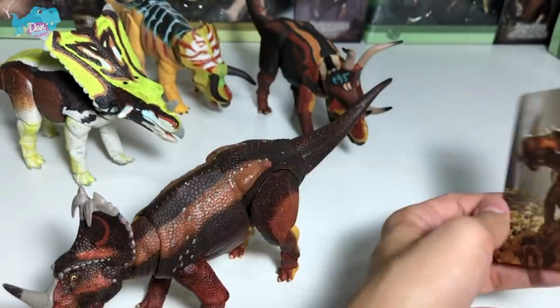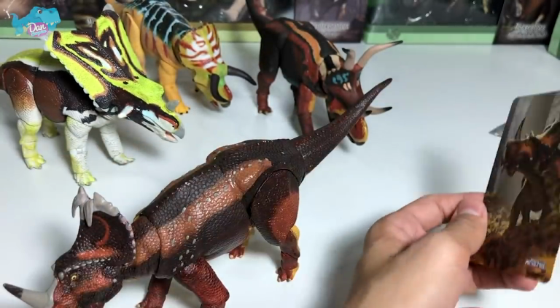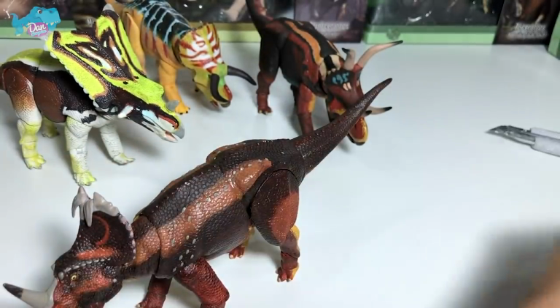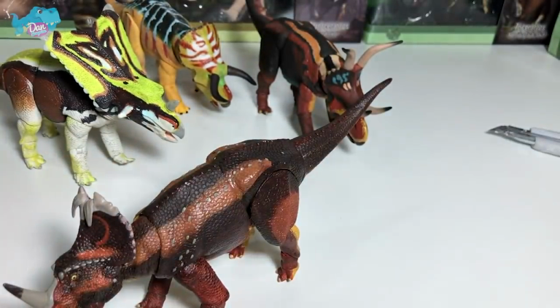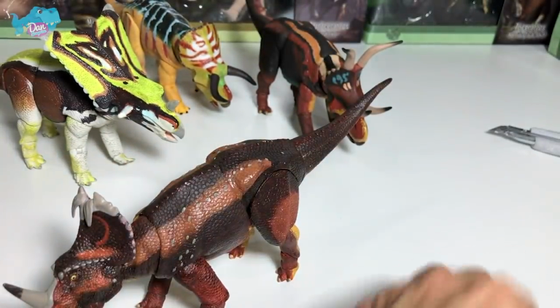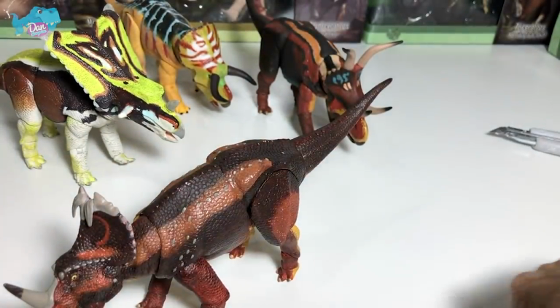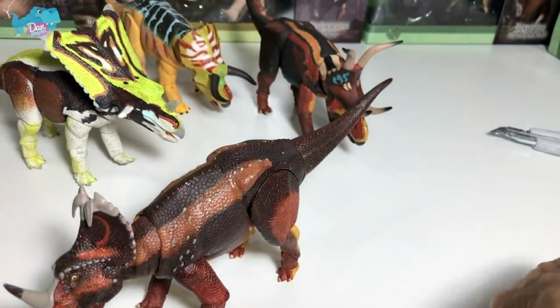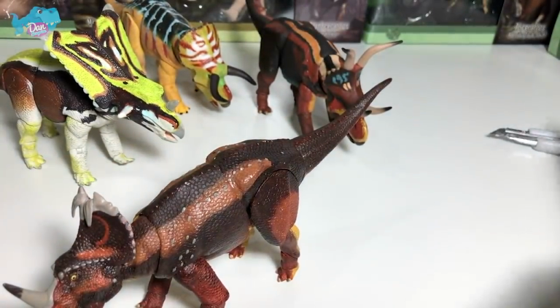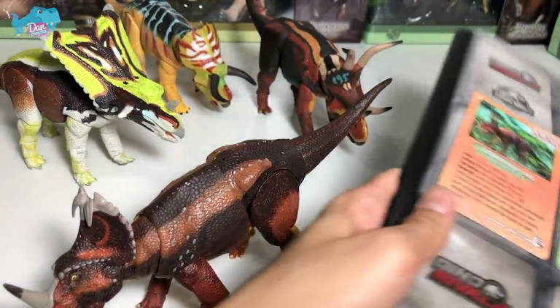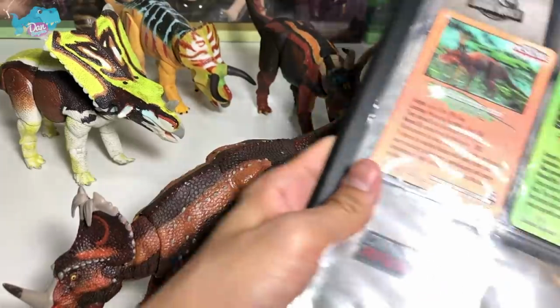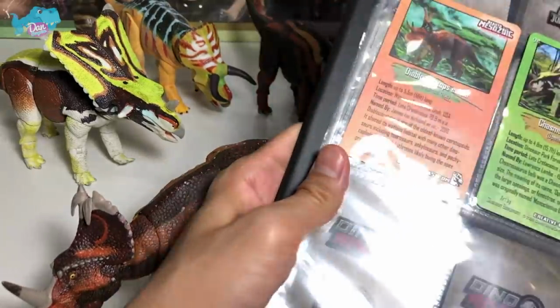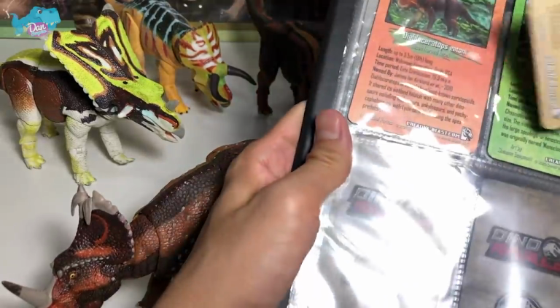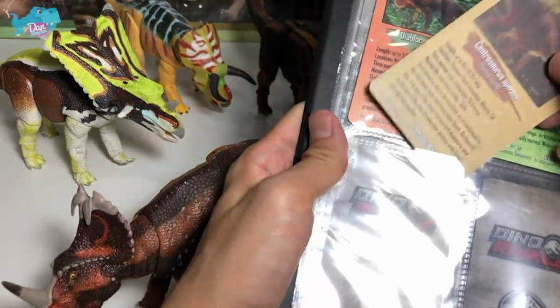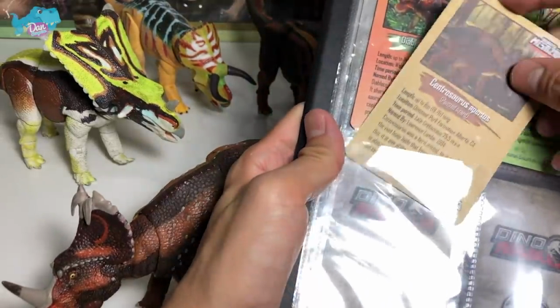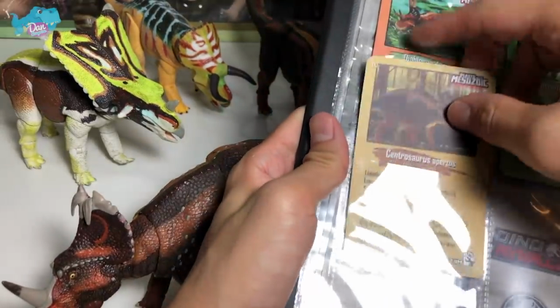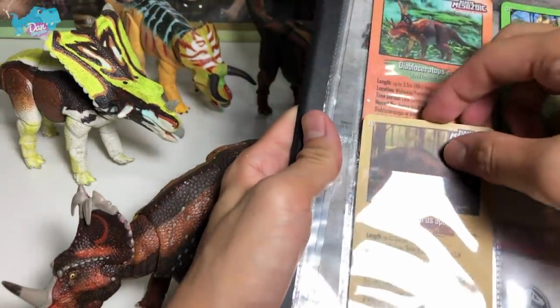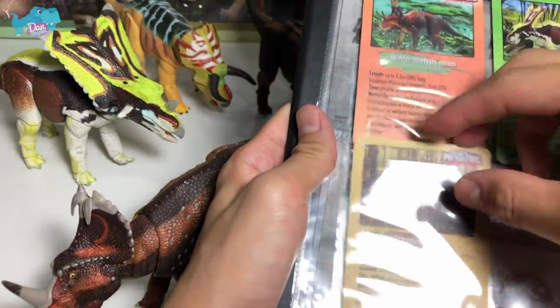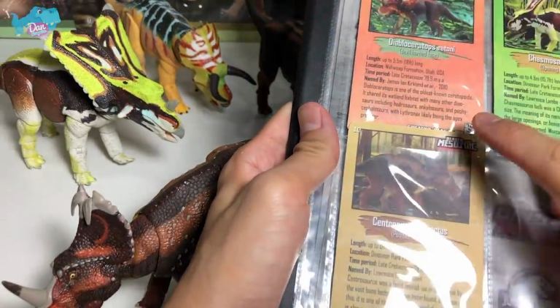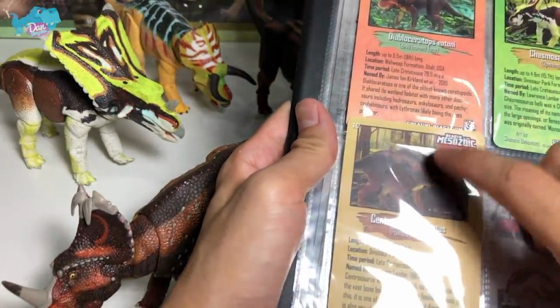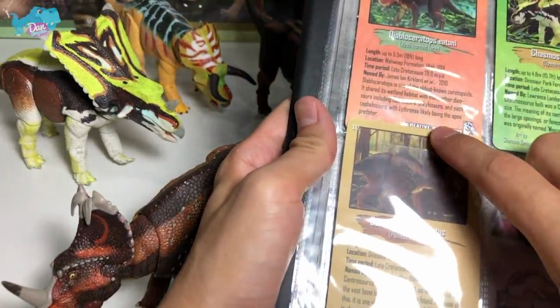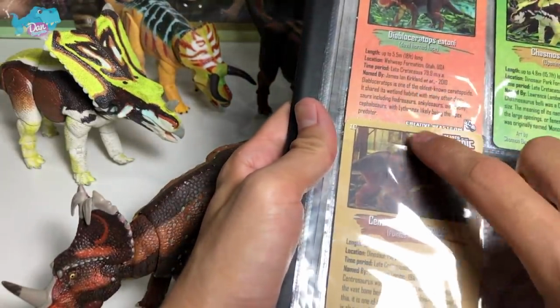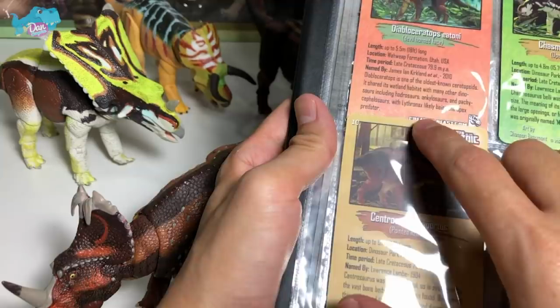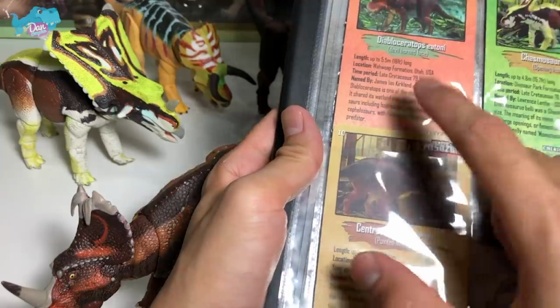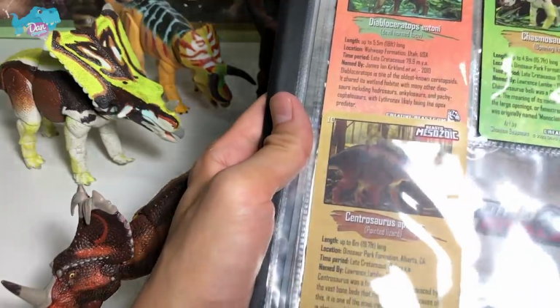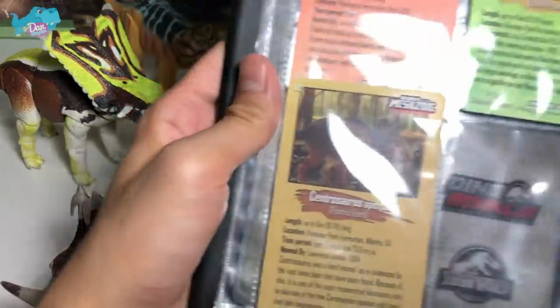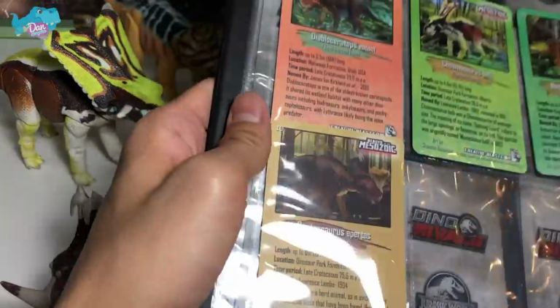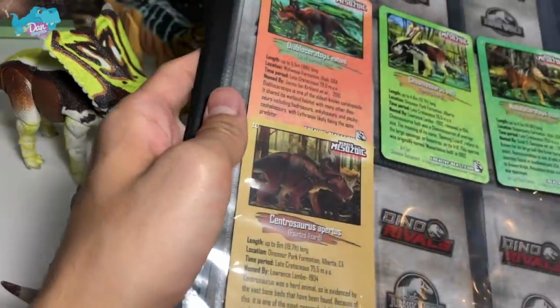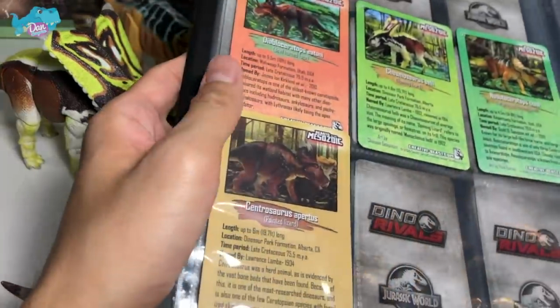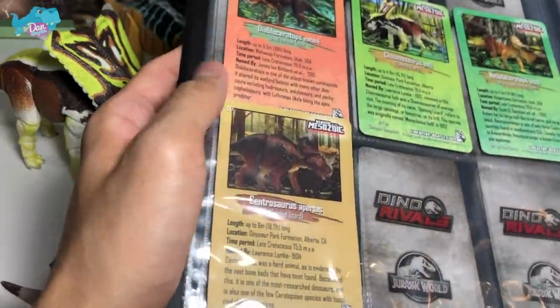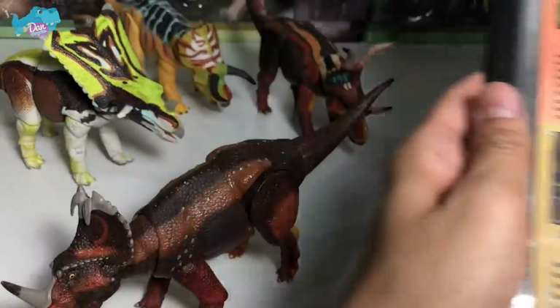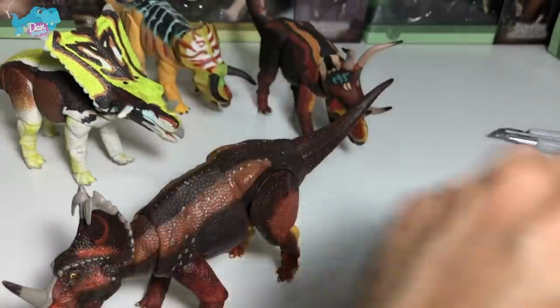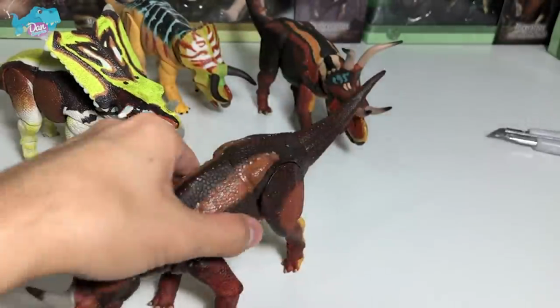Let's take a look at the illustration and facts. Beautiful illustration of the Centrosaurus standing on a rock. It is known as the pointed lizard — 6 meters long, discovered during the late Cretaceous period in Alberta, which I think is Canada. Centrosaurus was a herd animal, as evidenced by vast bone beds that have been found. Beautiful card — let's place this into our album. We have four cards right over here. Let's choose another figure.